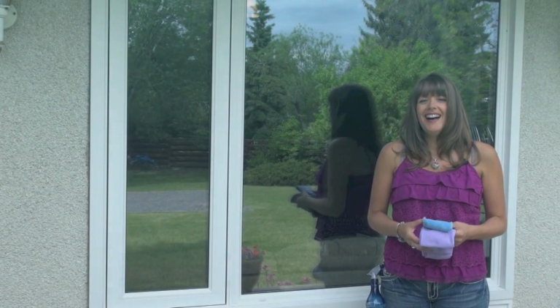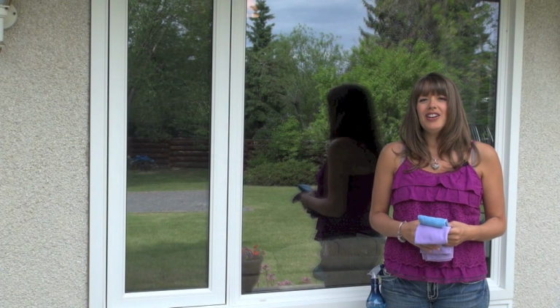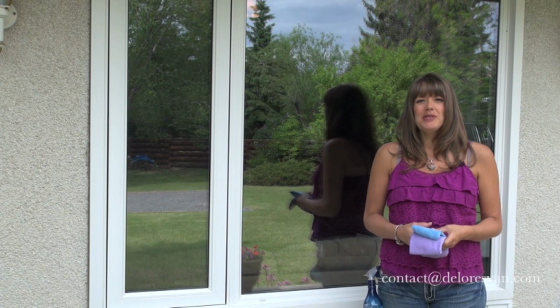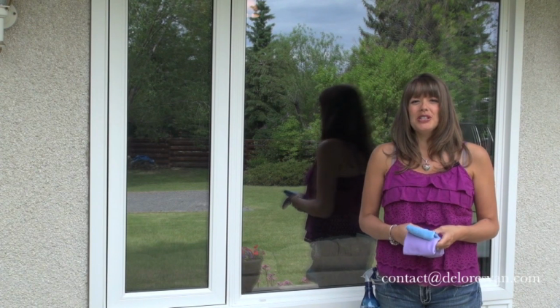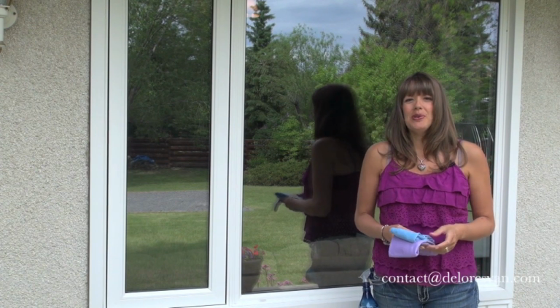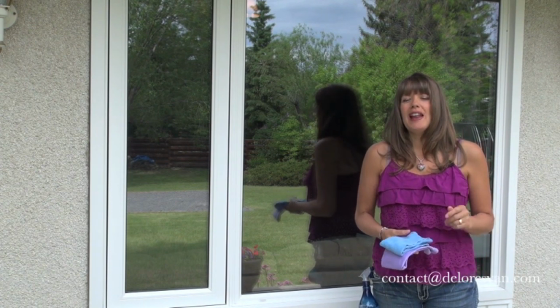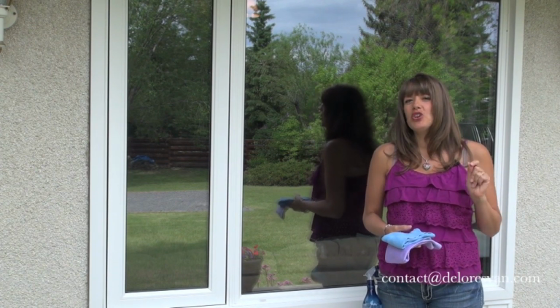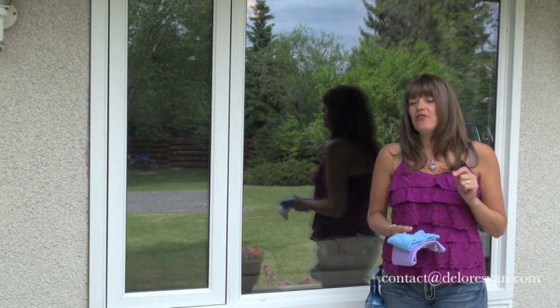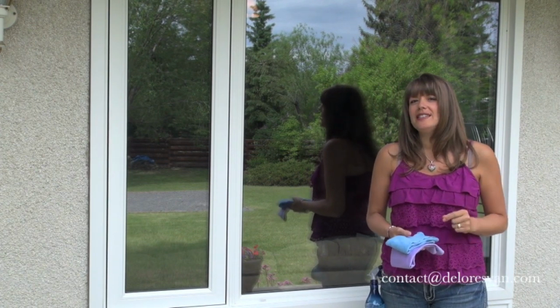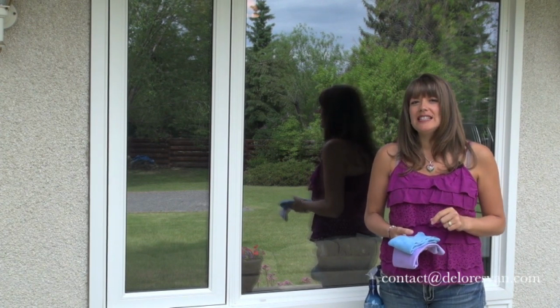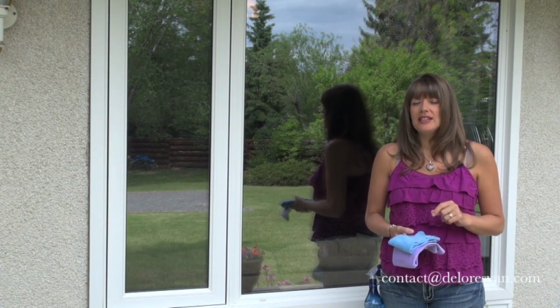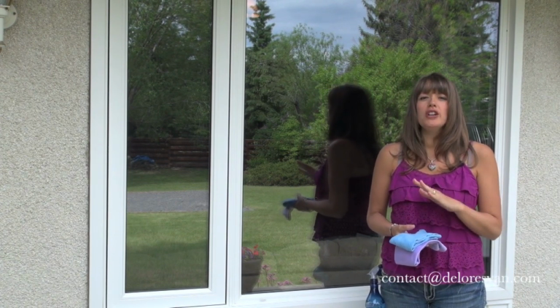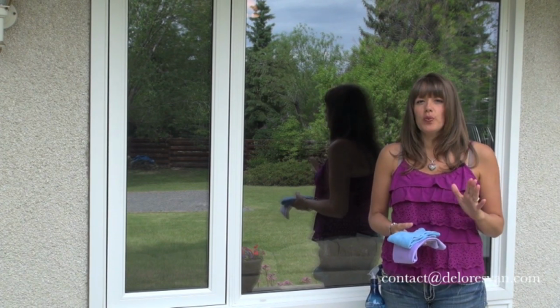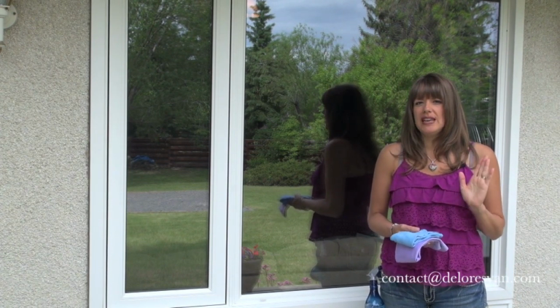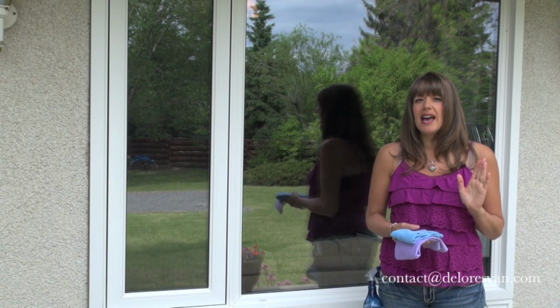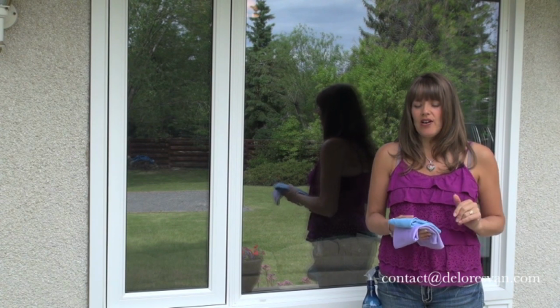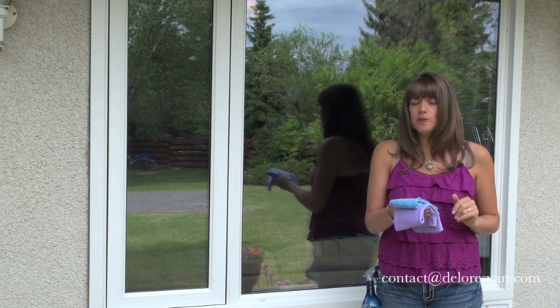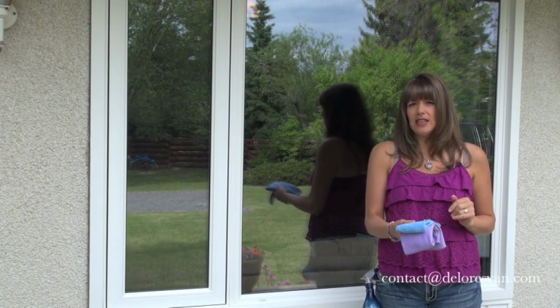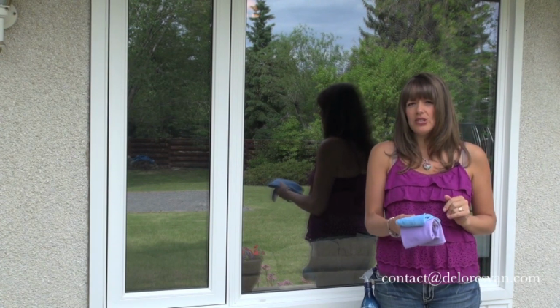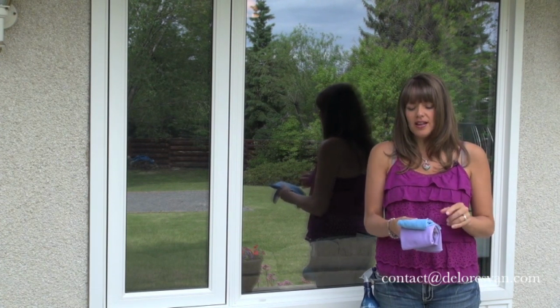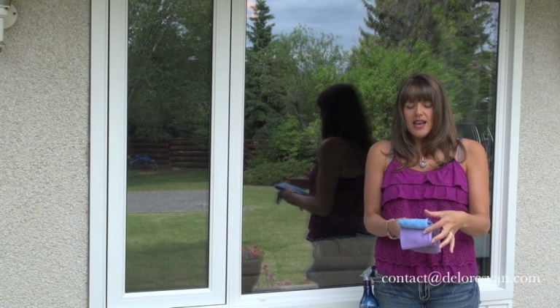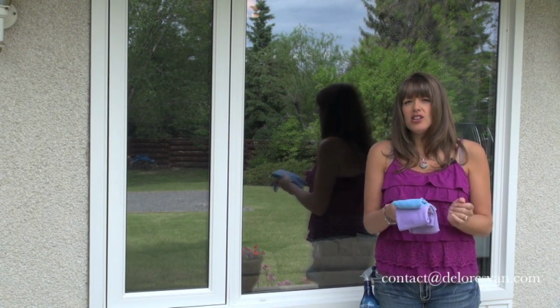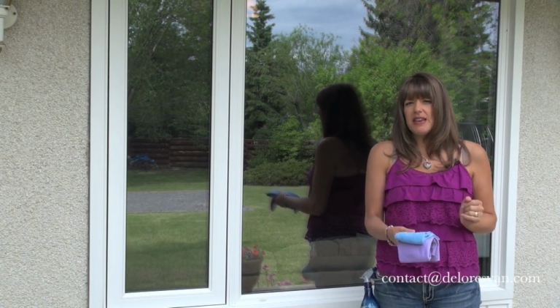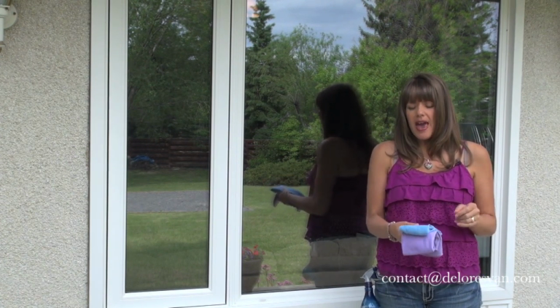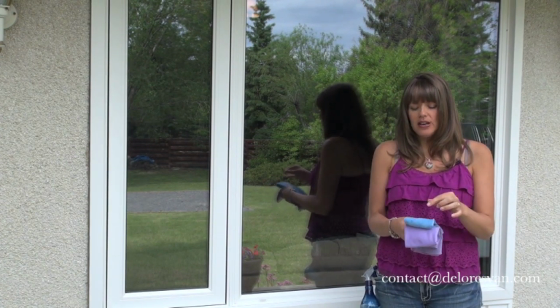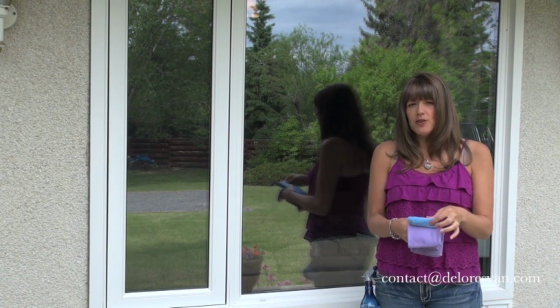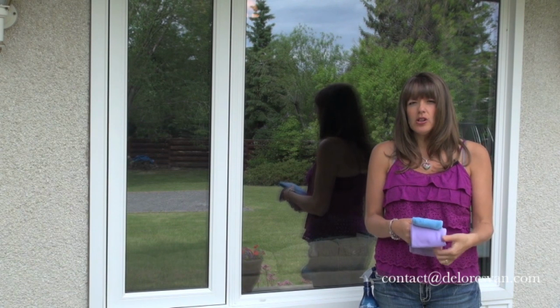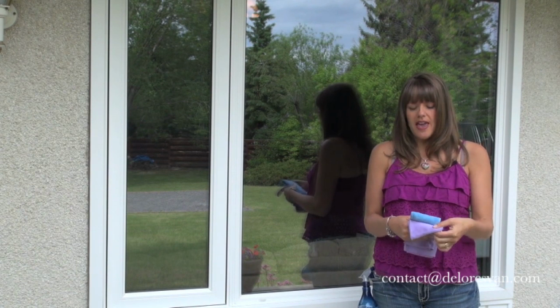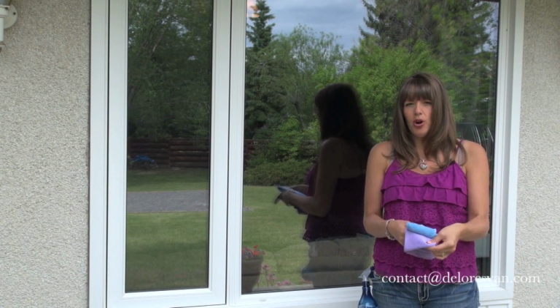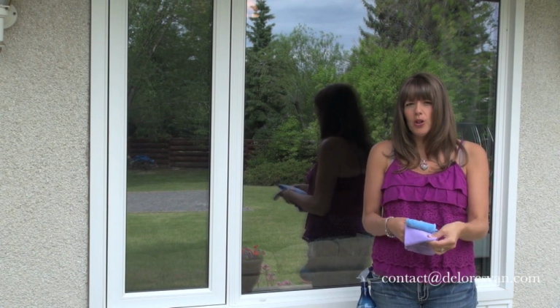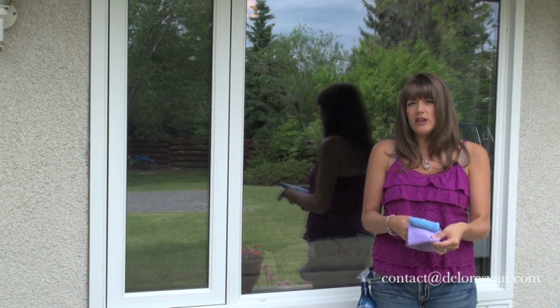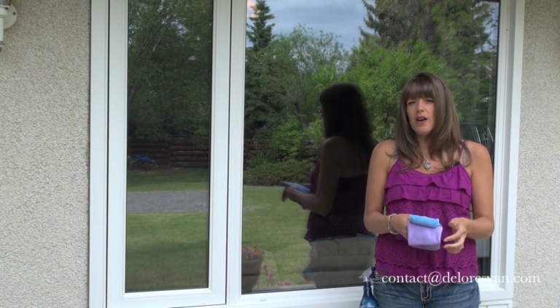Hi there, my name is Dolores Vennon Bogart and I'm going to show you a fast and easy way to wash your windows inside and out just by using these two cloths. This is called a basic pack. You get a blue Envirocloth and a purple window cloth.